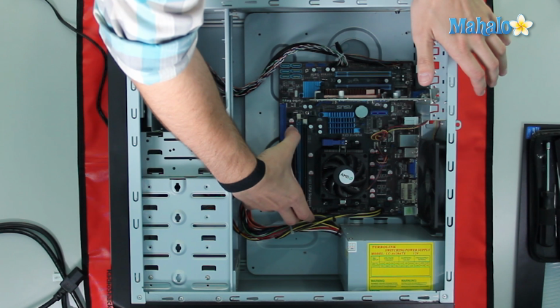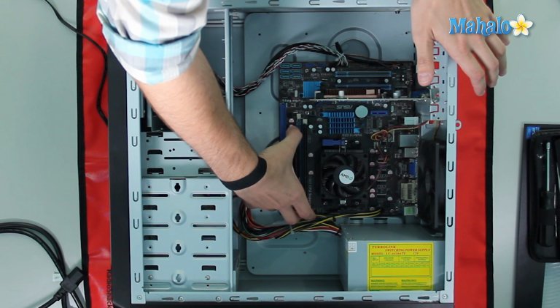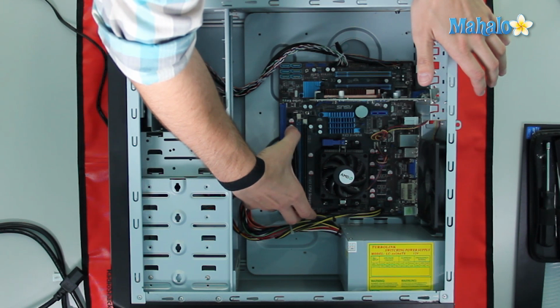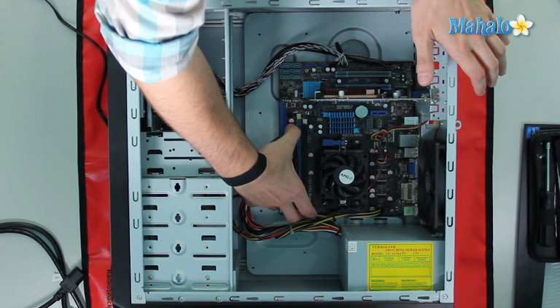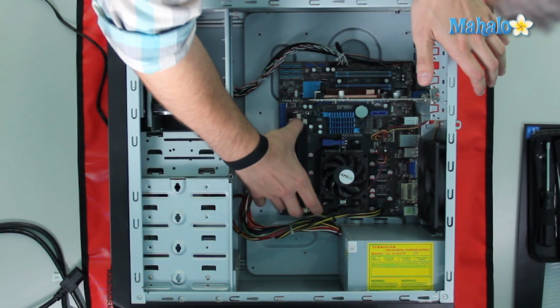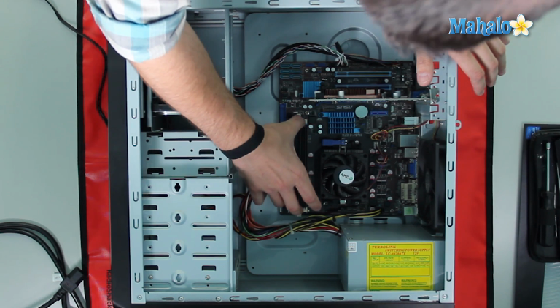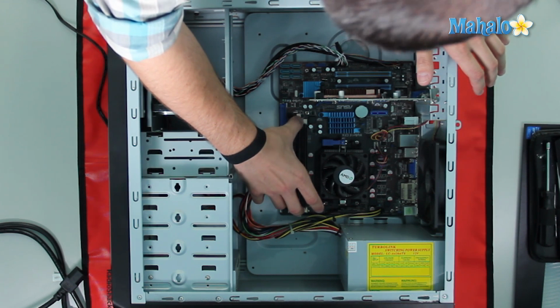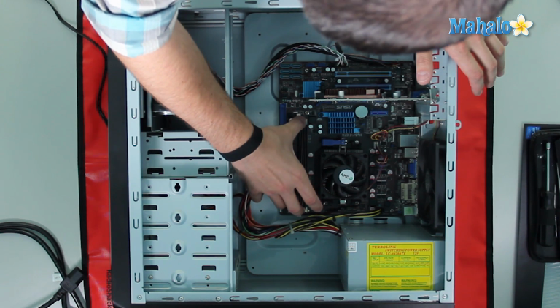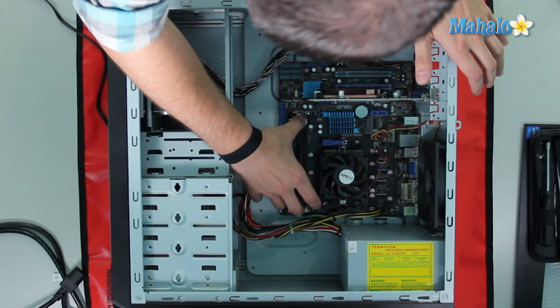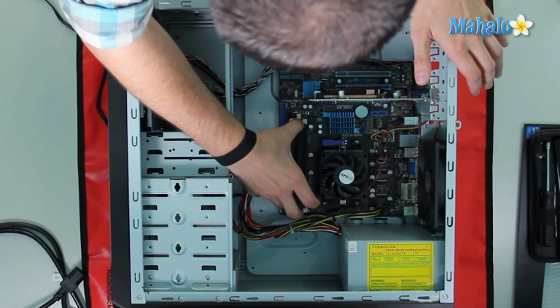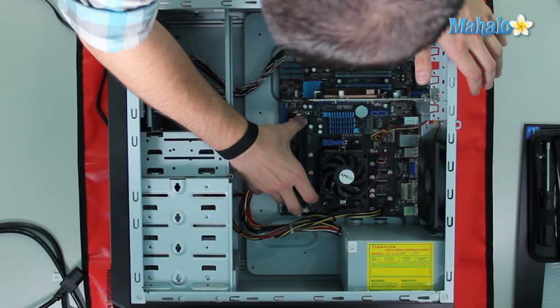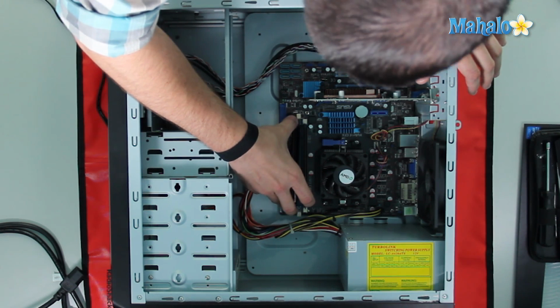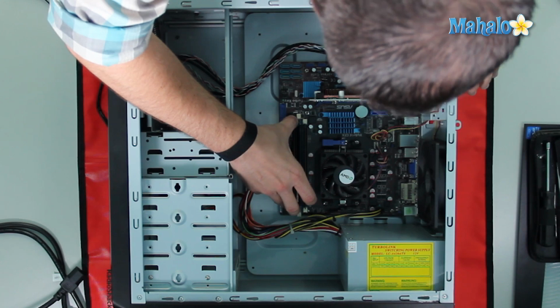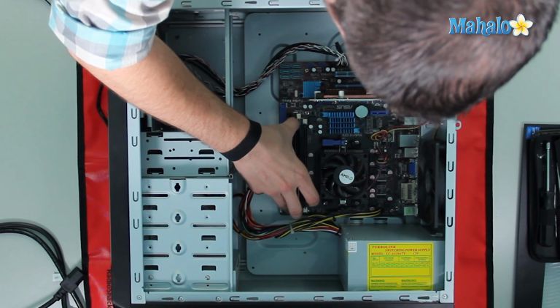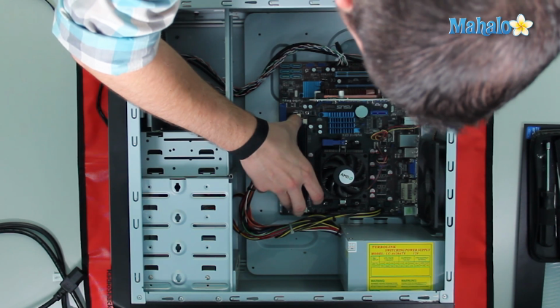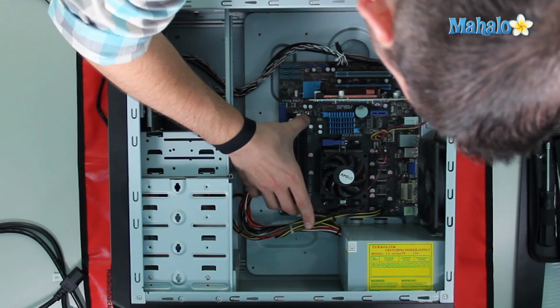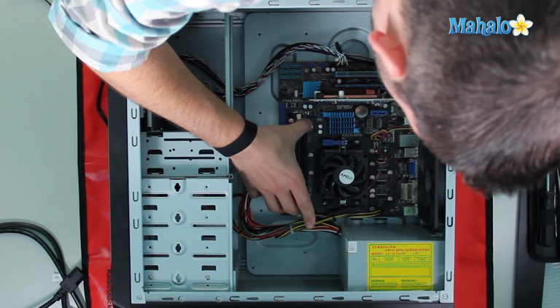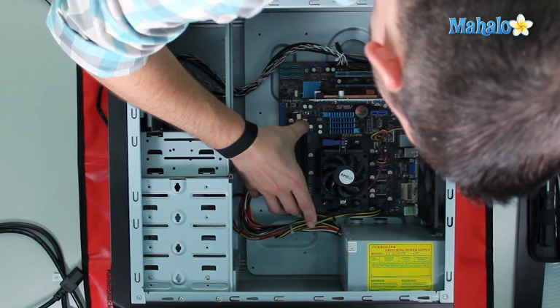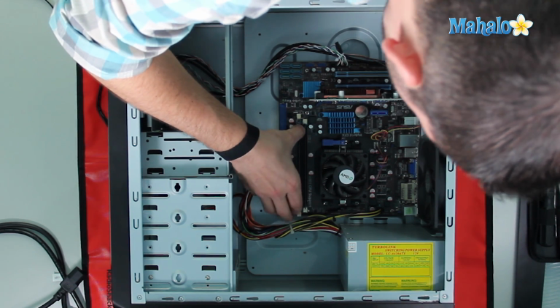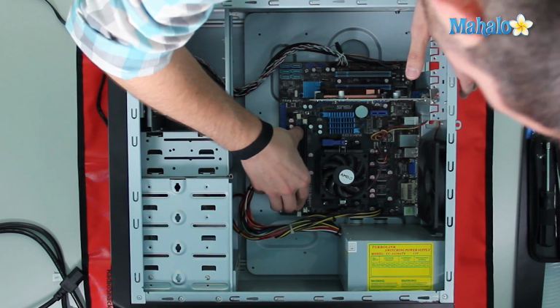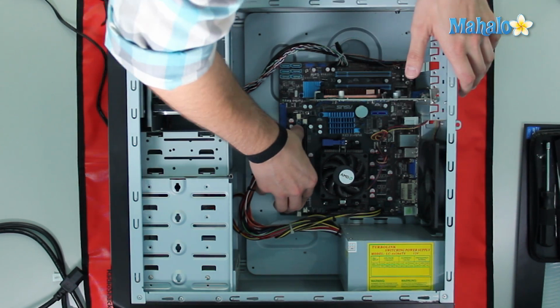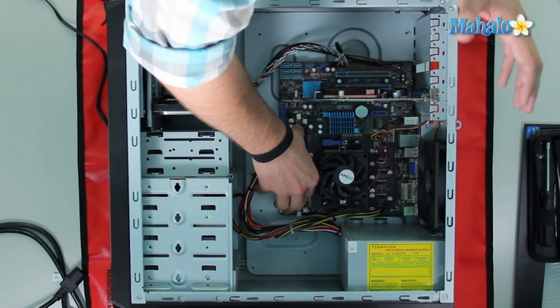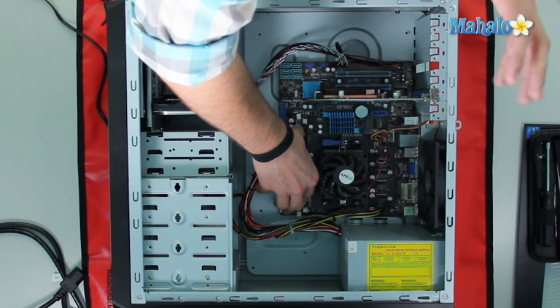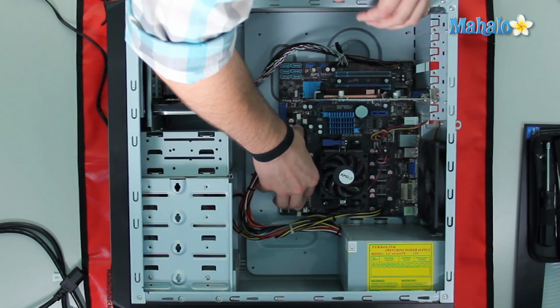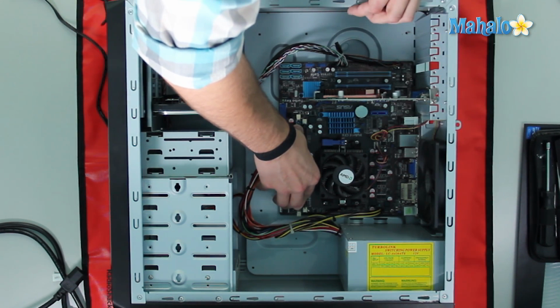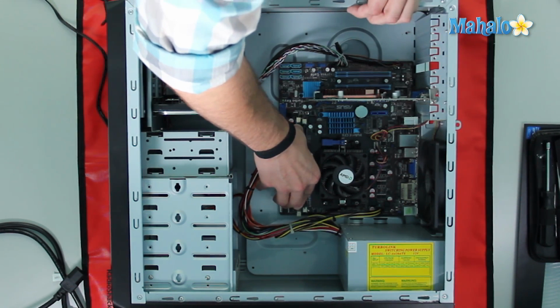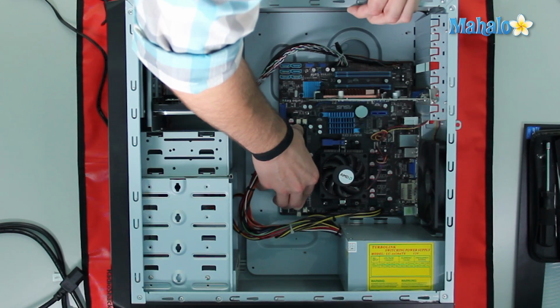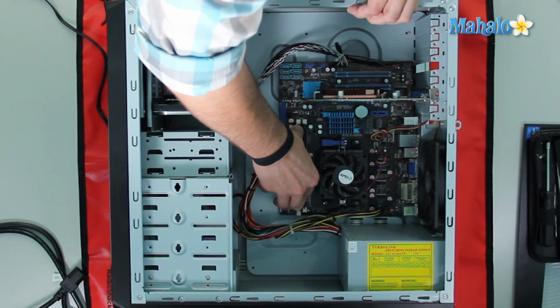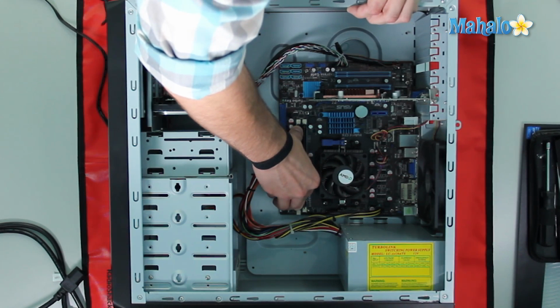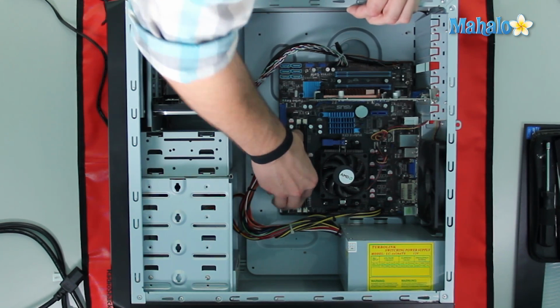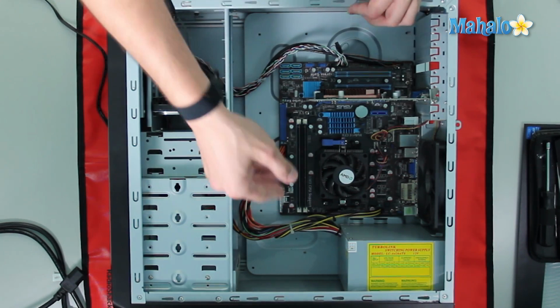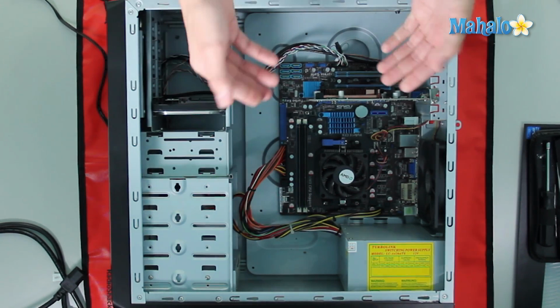To insert it, we'll just do one side, then the other side. And then once you have it seated, just kind of sitting there, click one side, click the other. There you go.